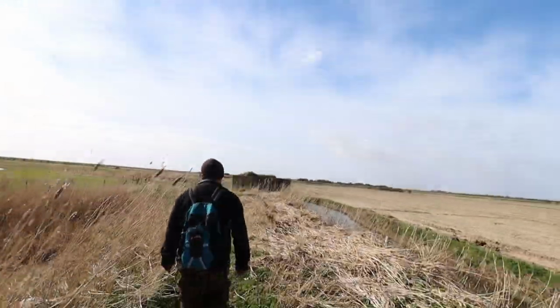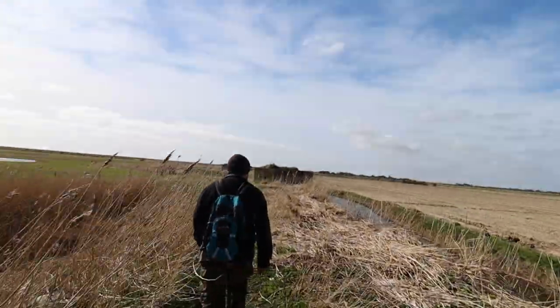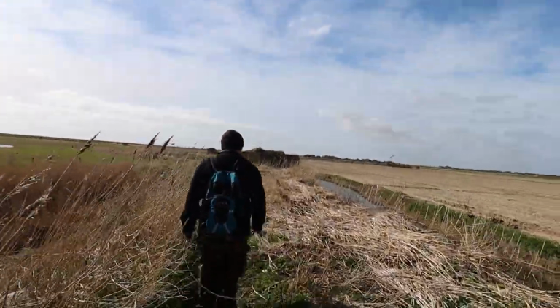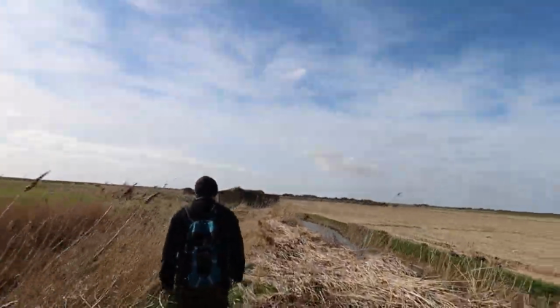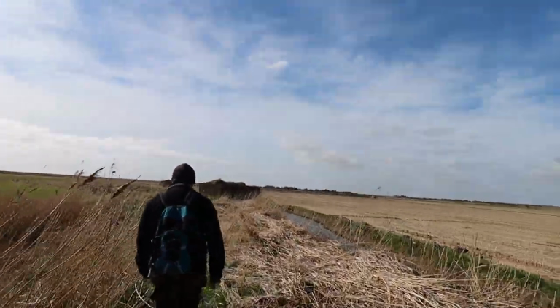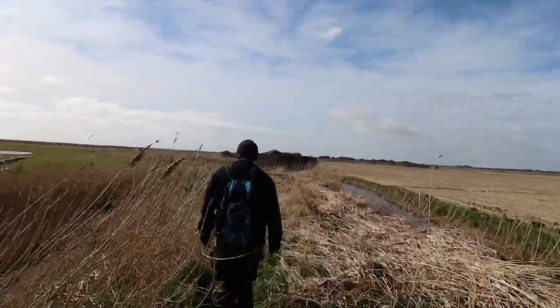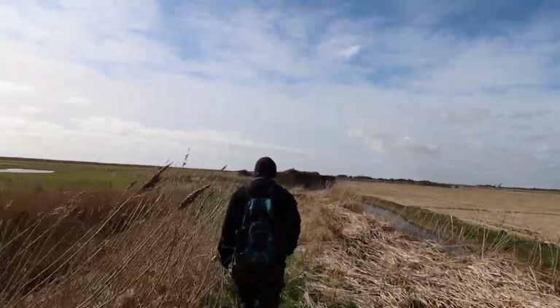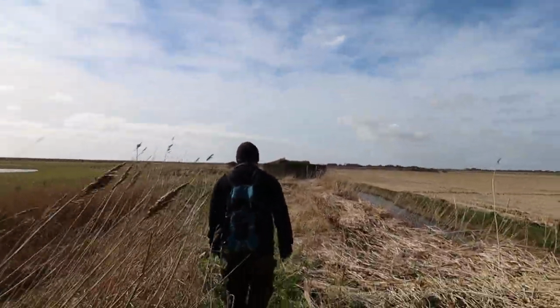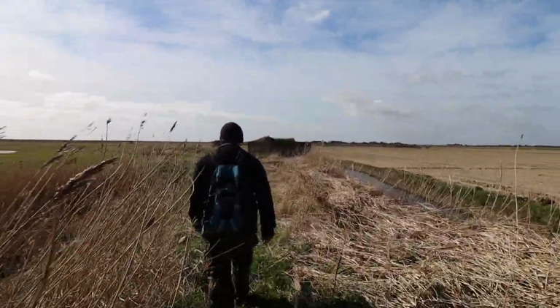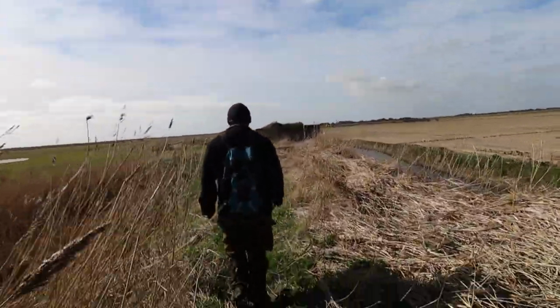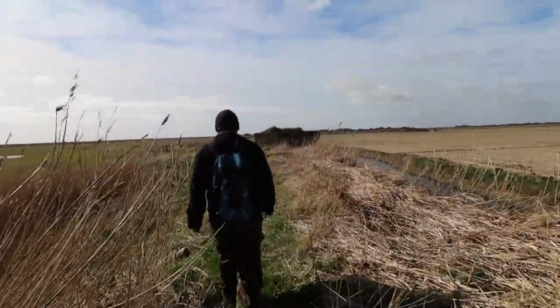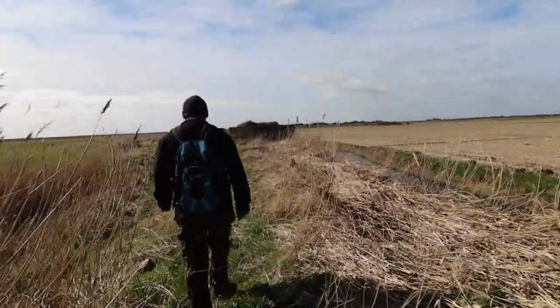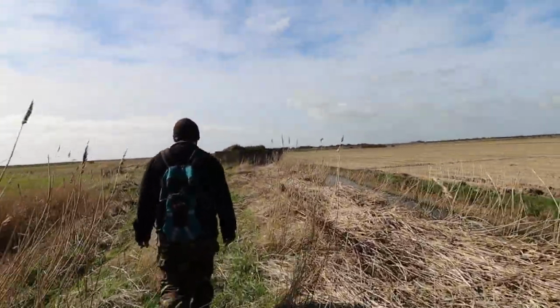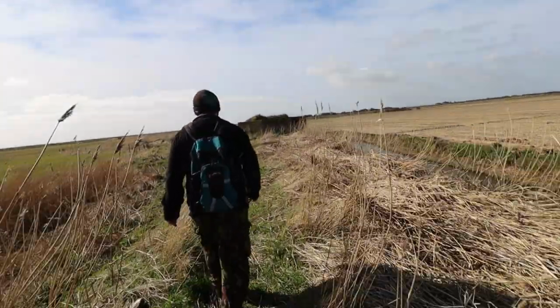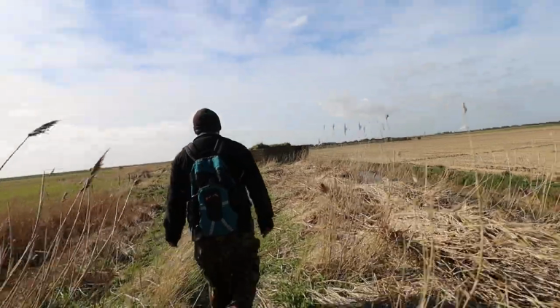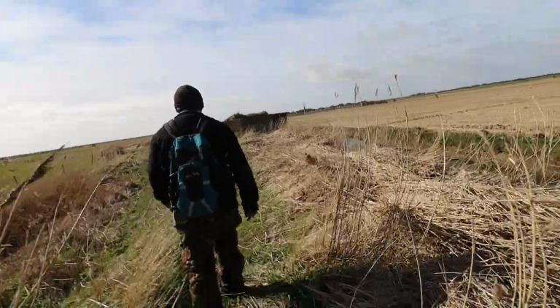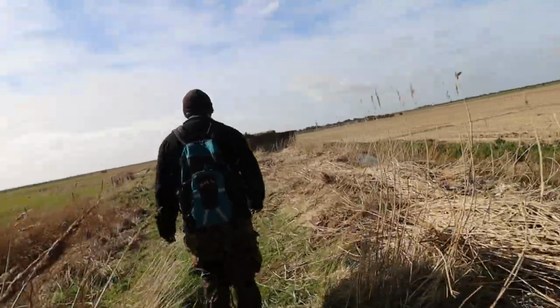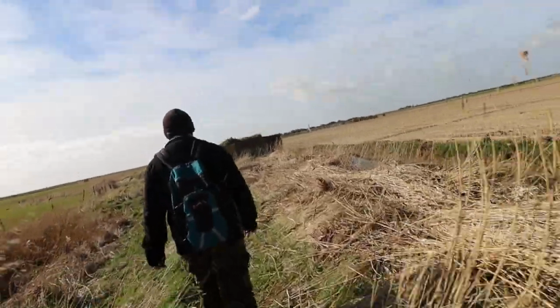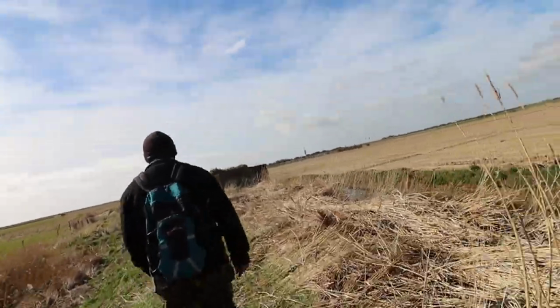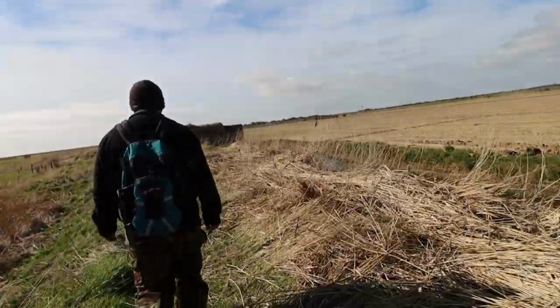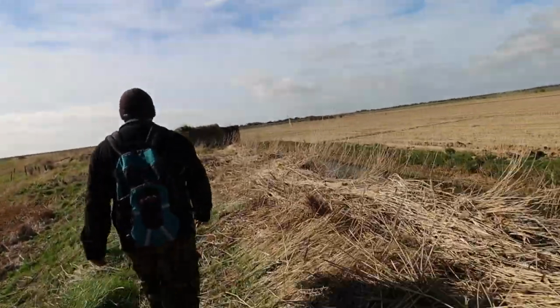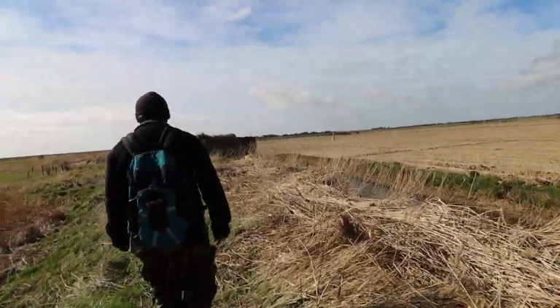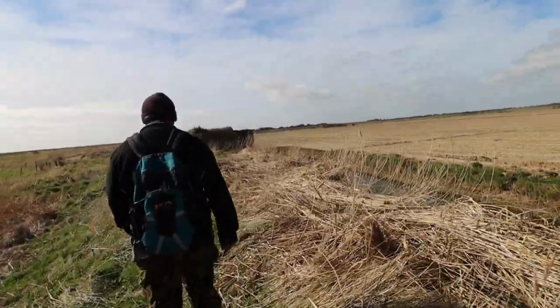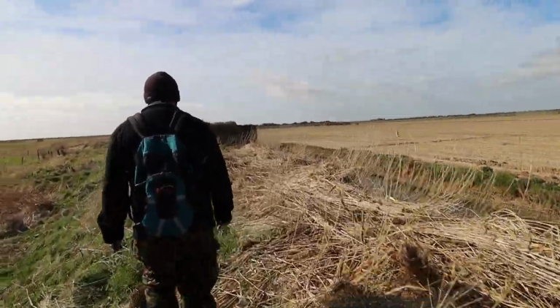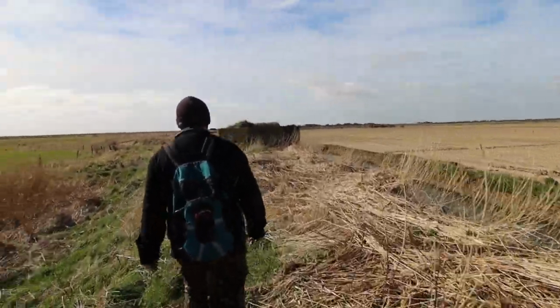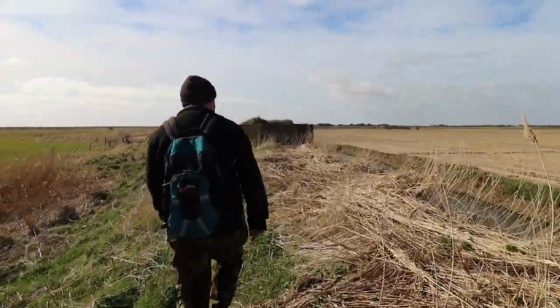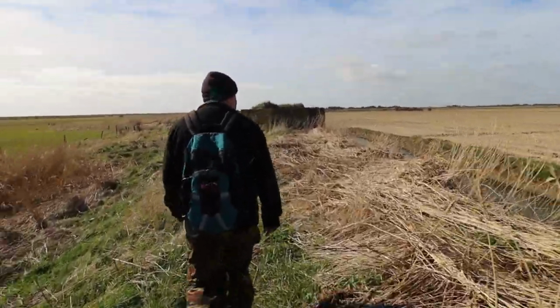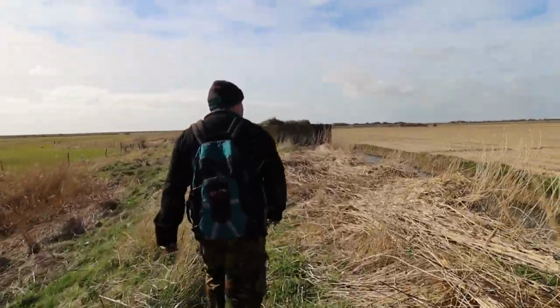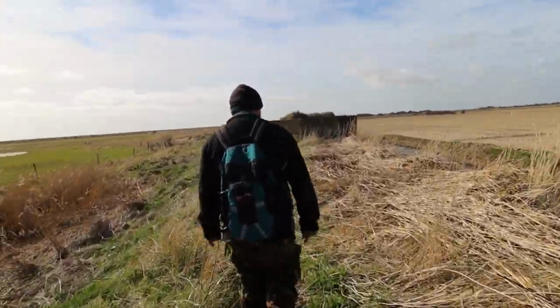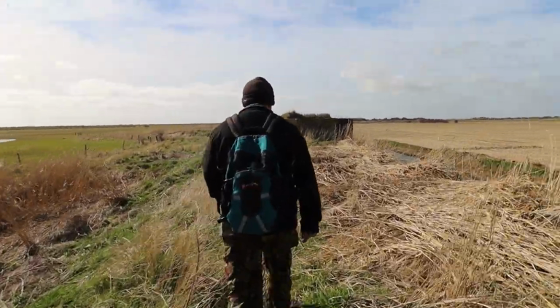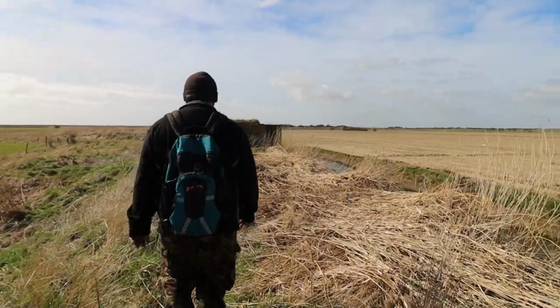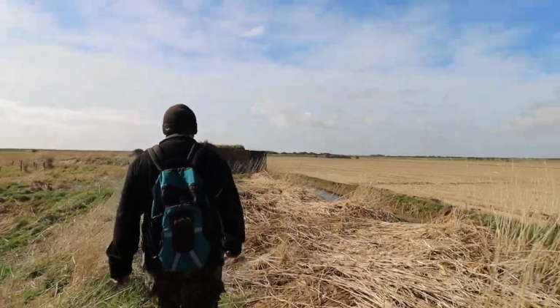We're just going up to a pillbox. It's a bit out of the way so hopefully we'll be able to get in it and have a look.